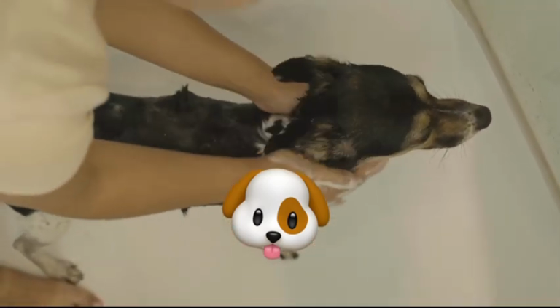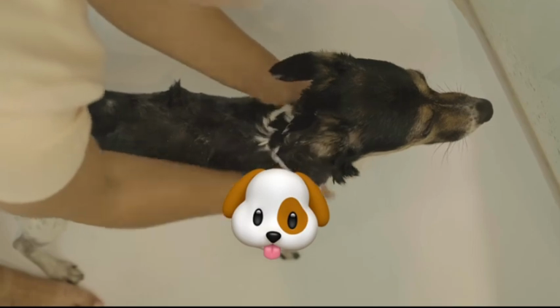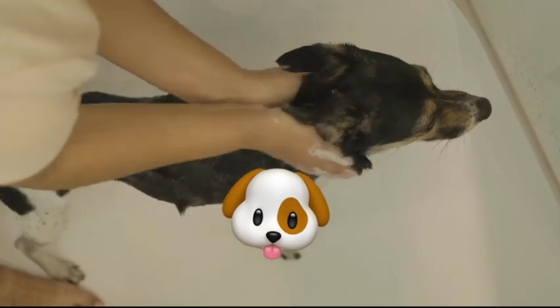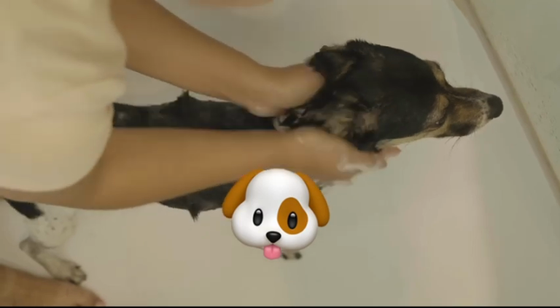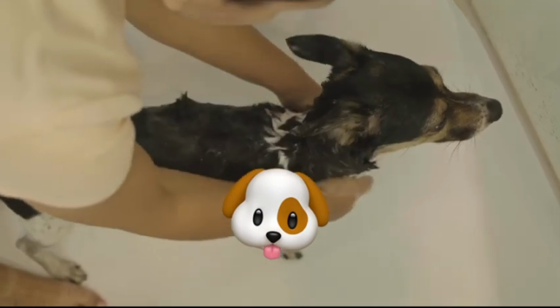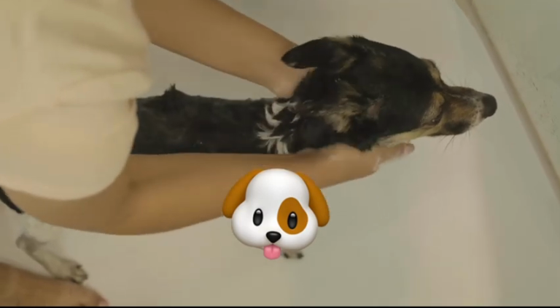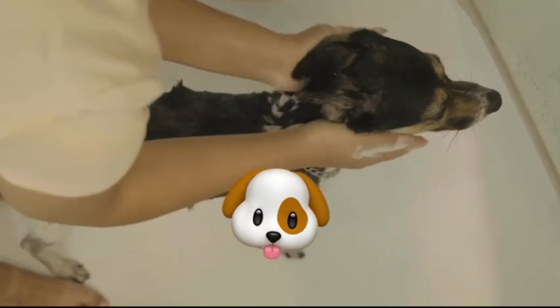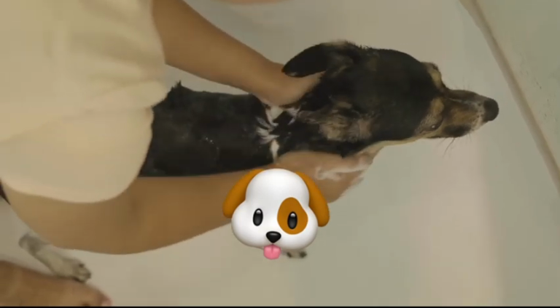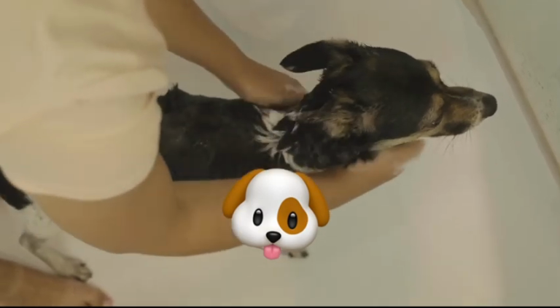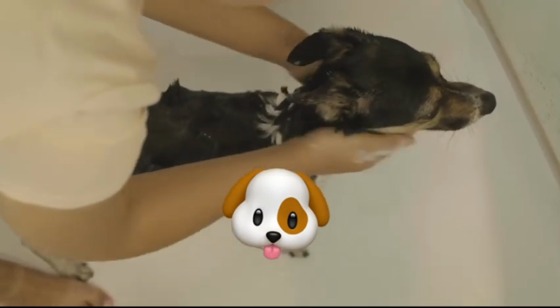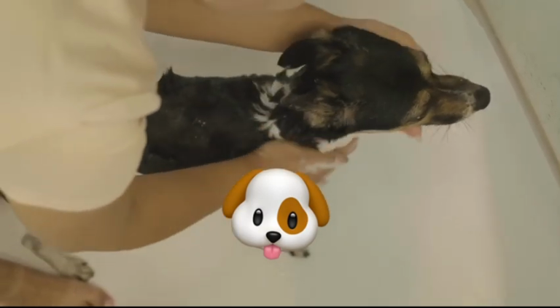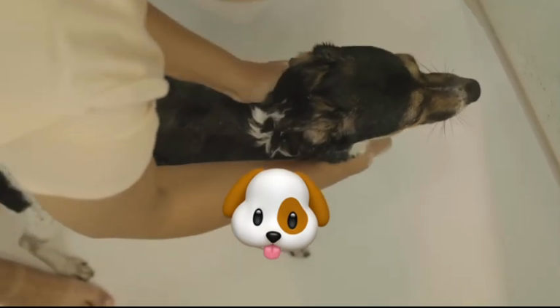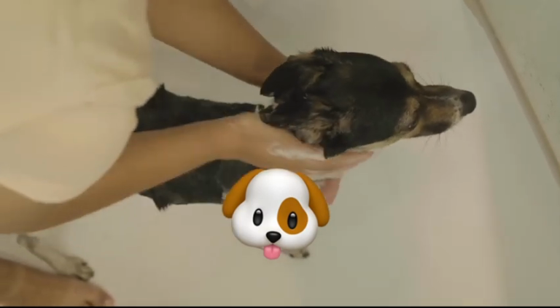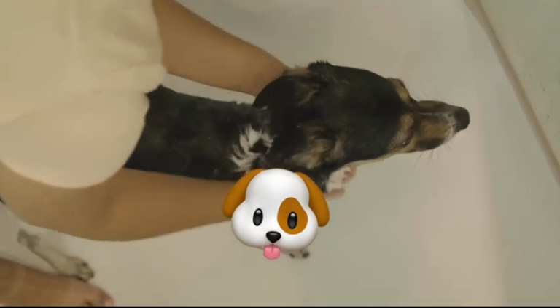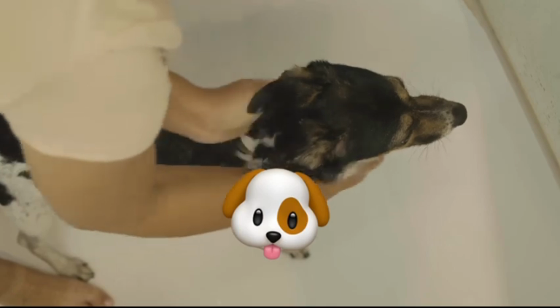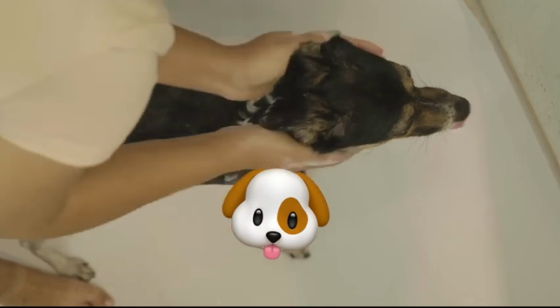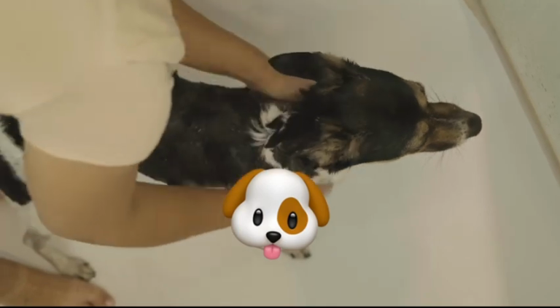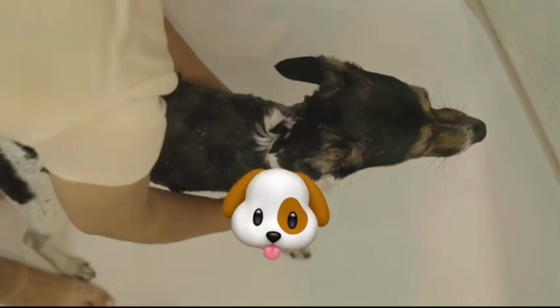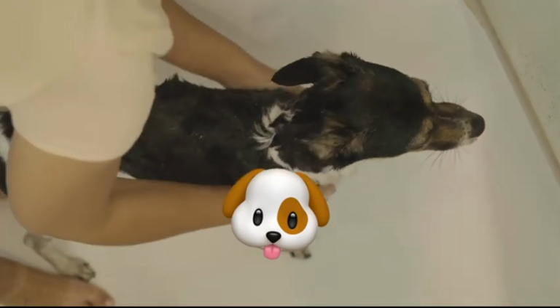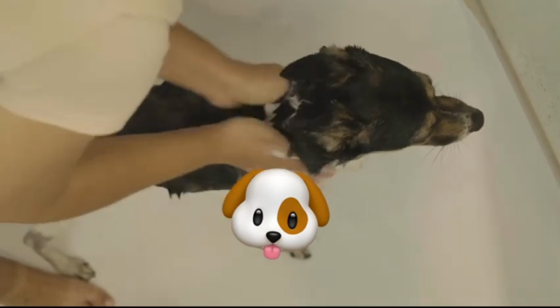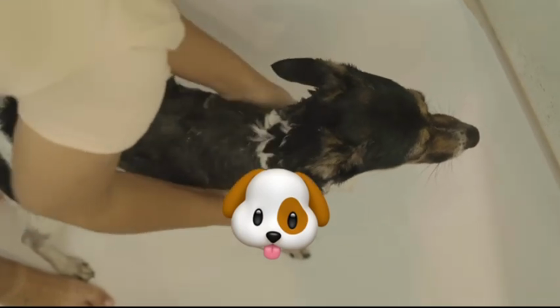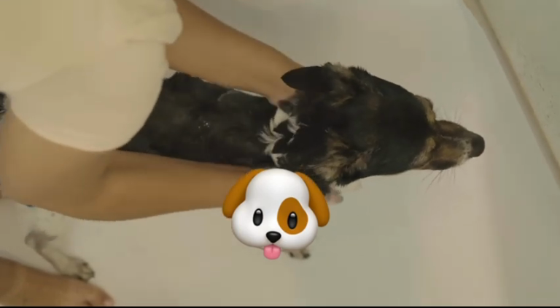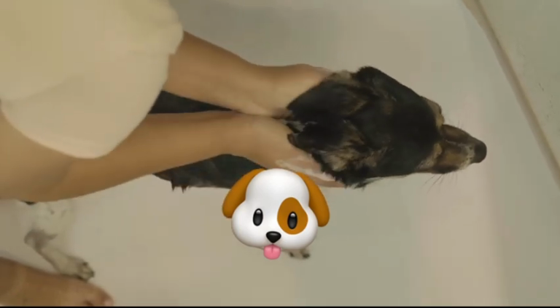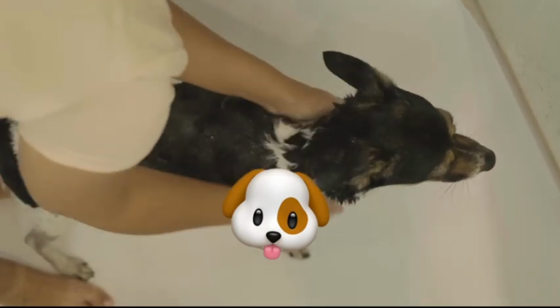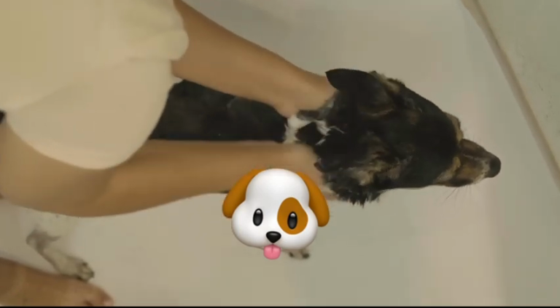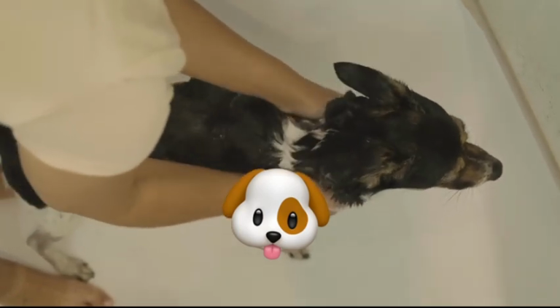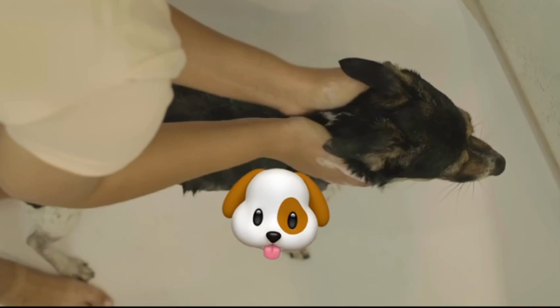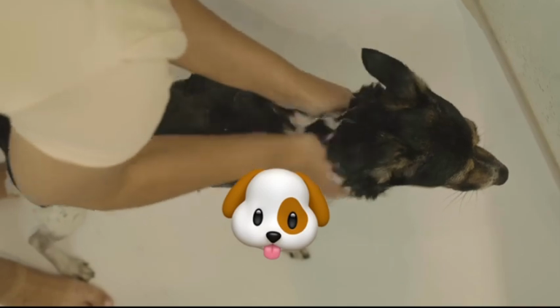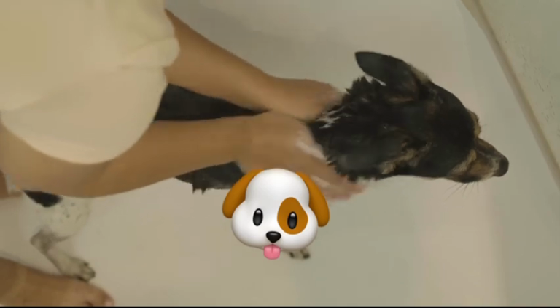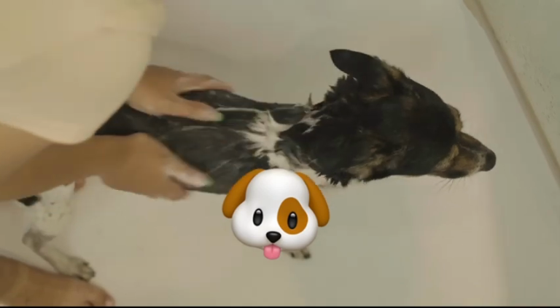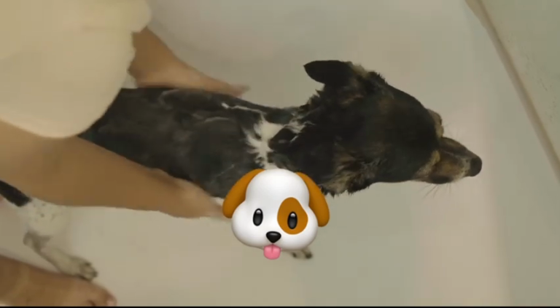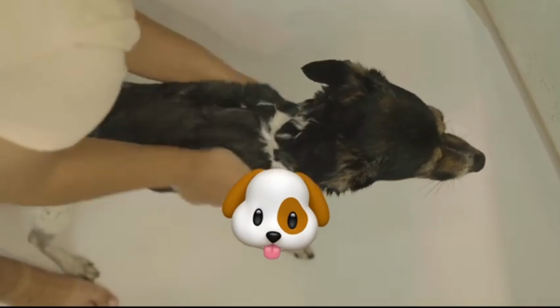Watch now to unlock expert advice on dog bathing practices and ensure your pet enjoys a clean and comfortable lifestyle. Don't forget to like, share, and subscribe for more pet care tips and tricks.